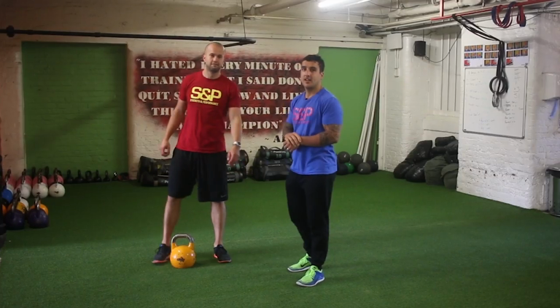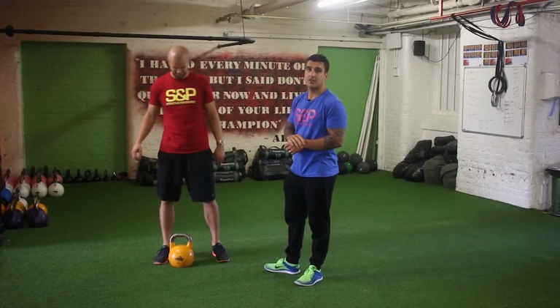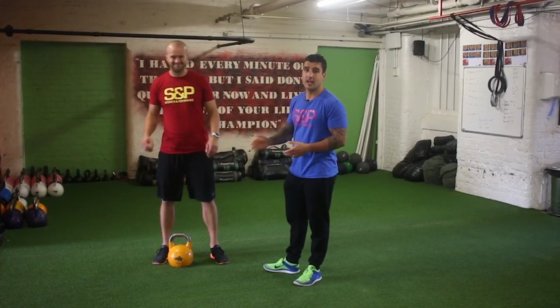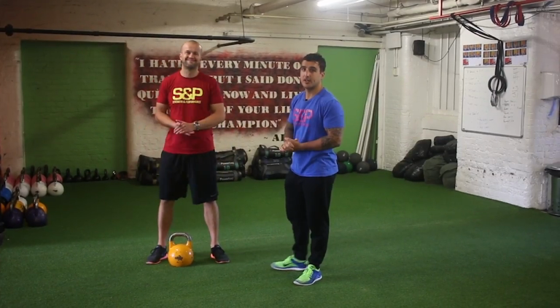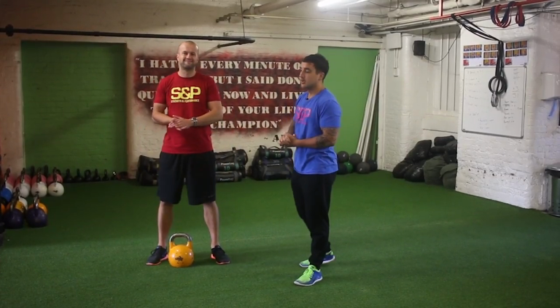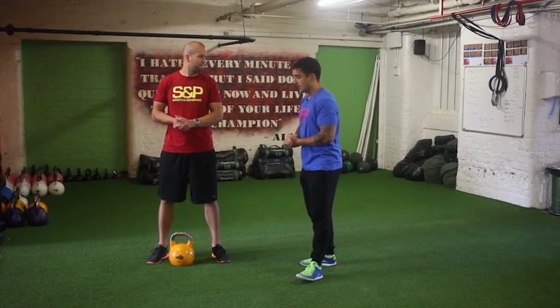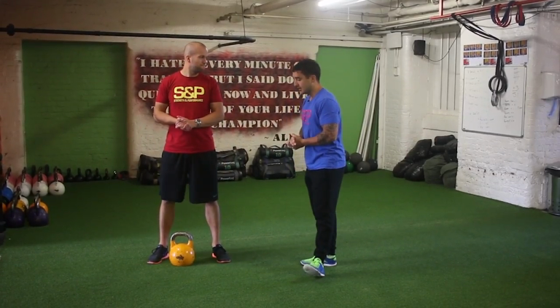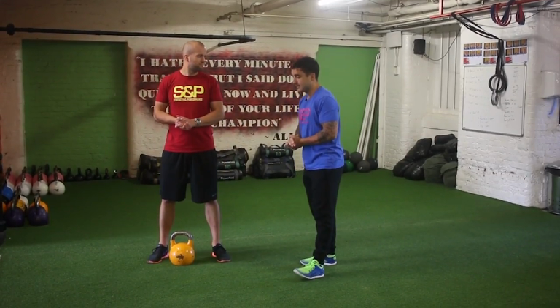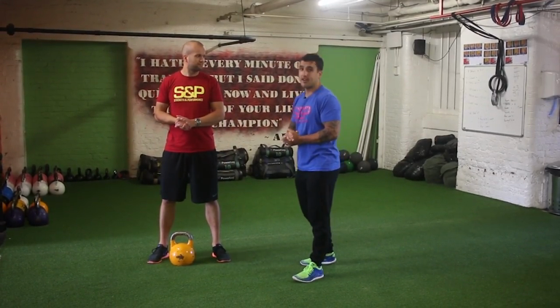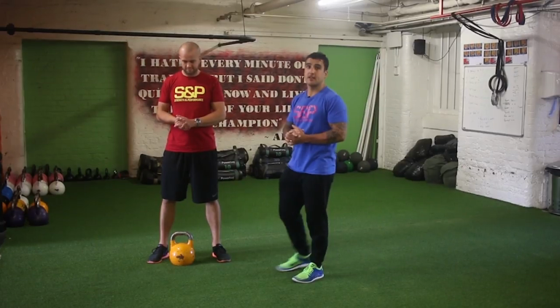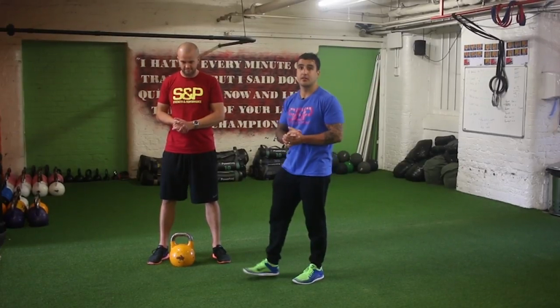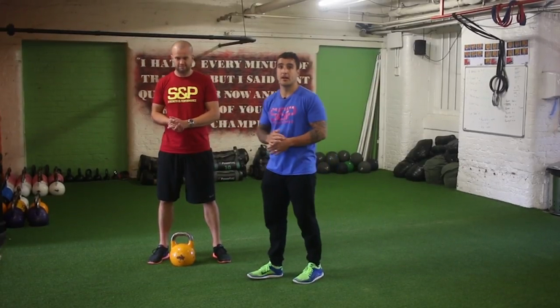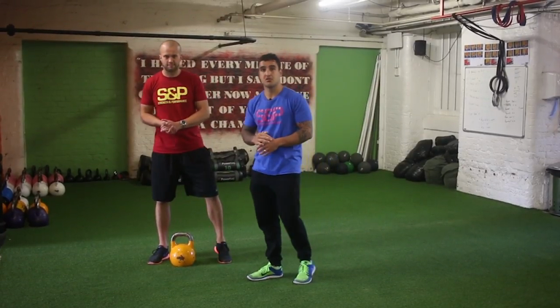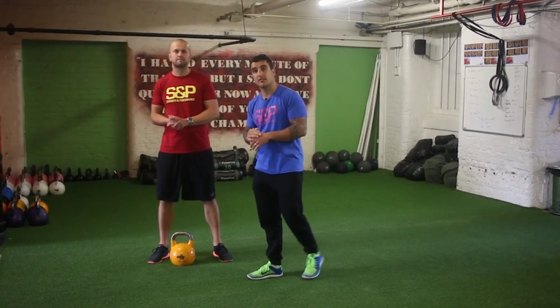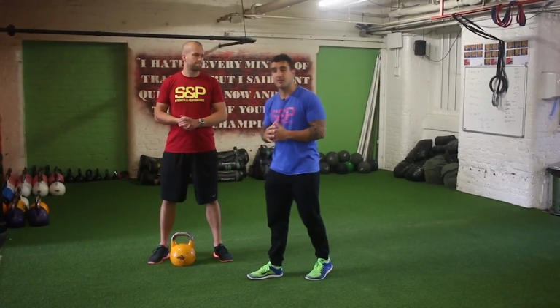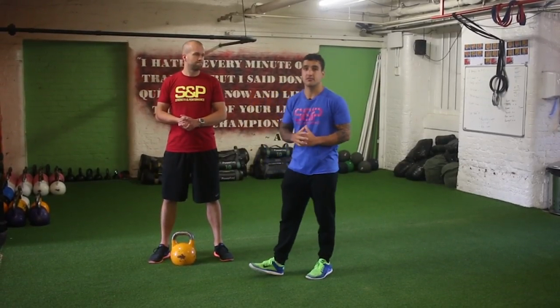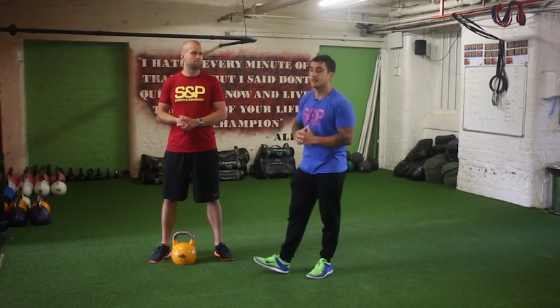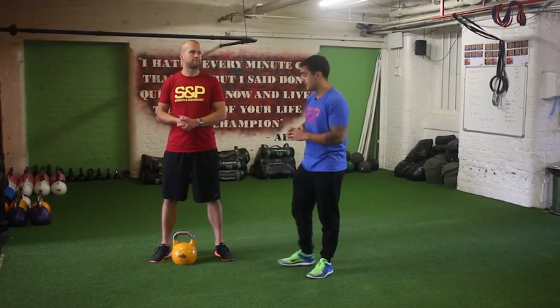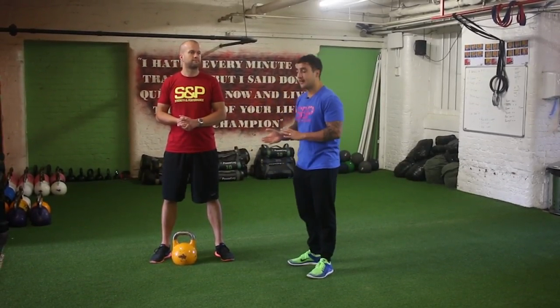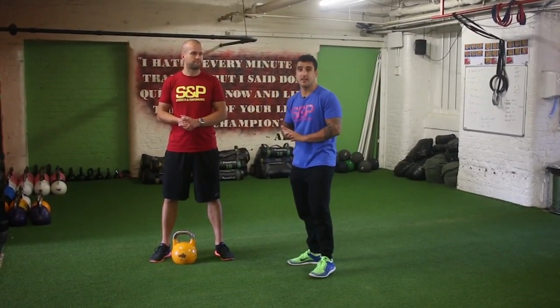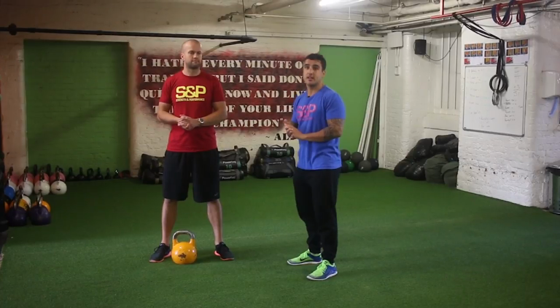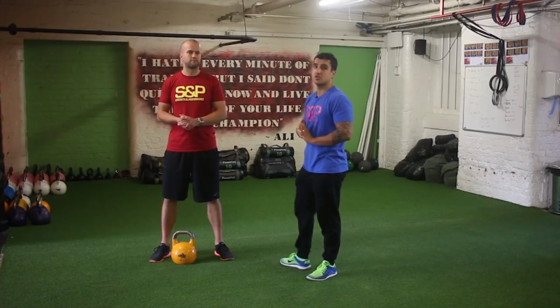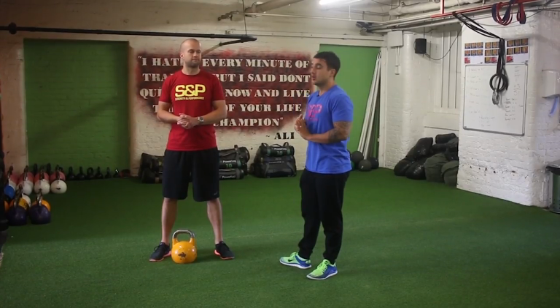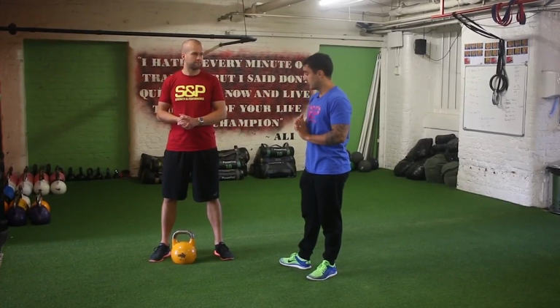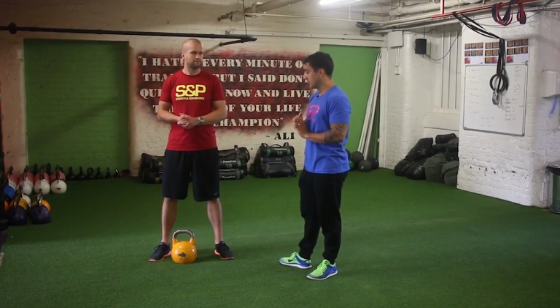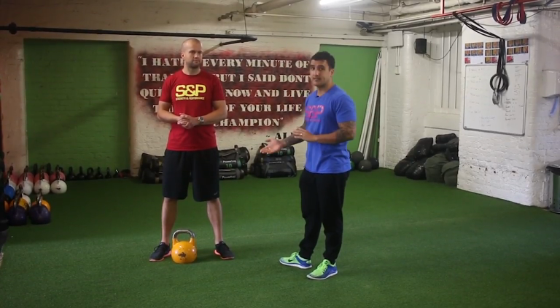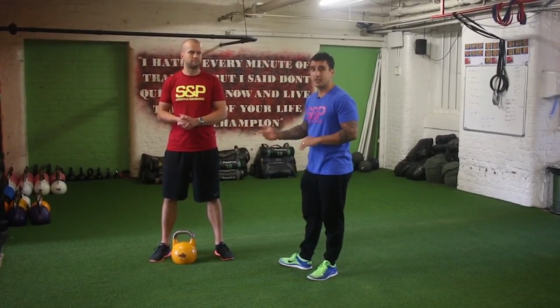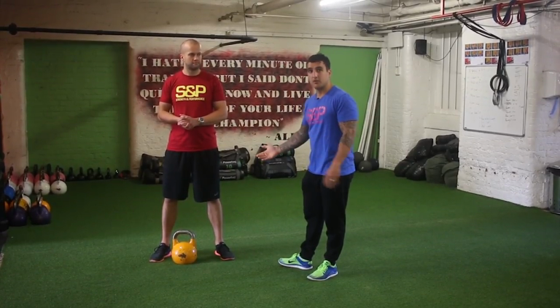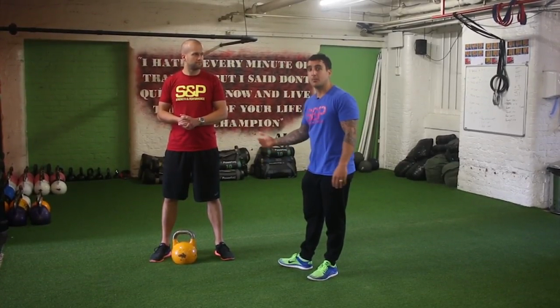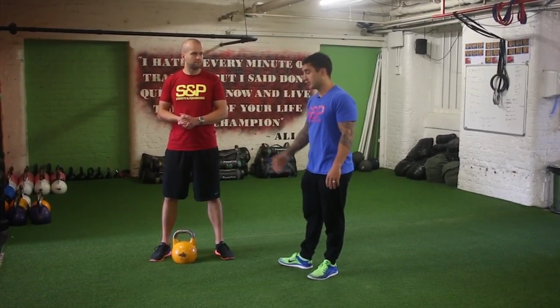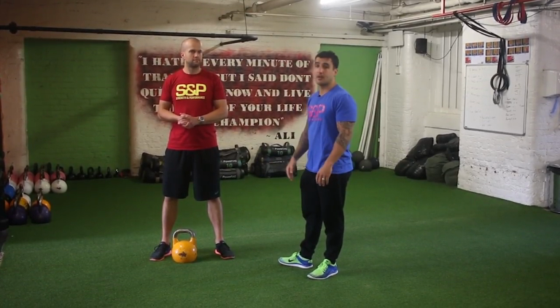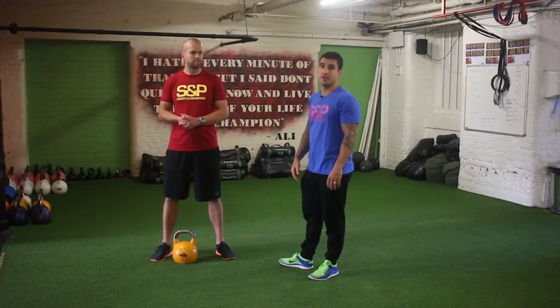Hey guys, onto the kettlebell swing now. The kettlebell swing is a great exercise for the lower back, hamstrings, abs, everything really. The foundation for this is the hip hinge, but once that's mastered we can start to overload it by doing this type of movement here.